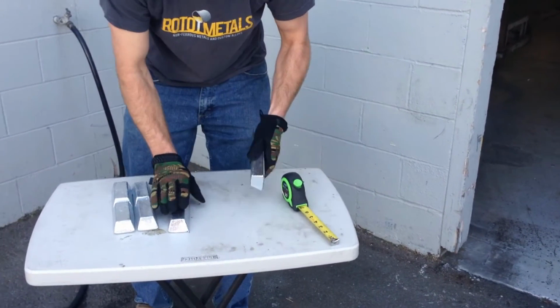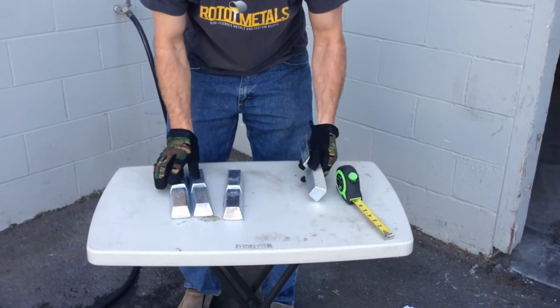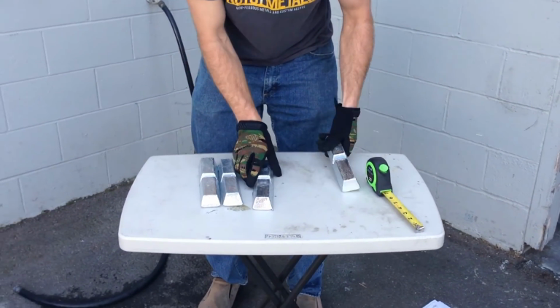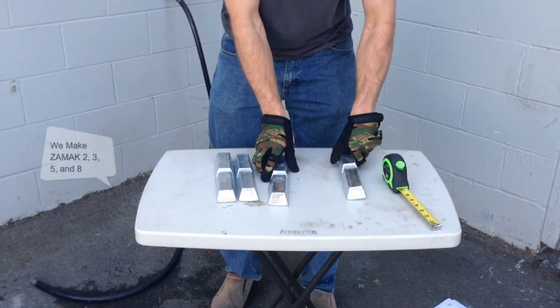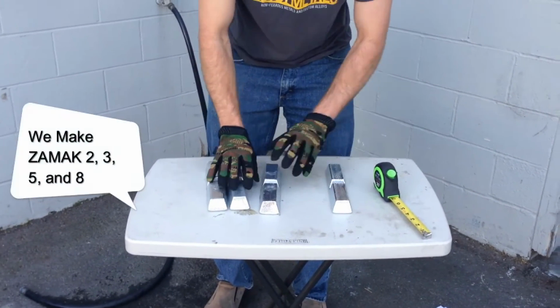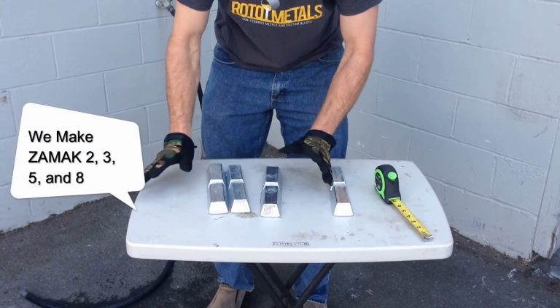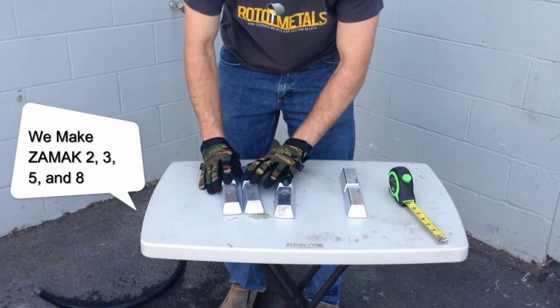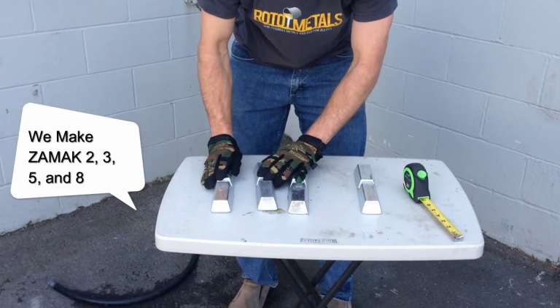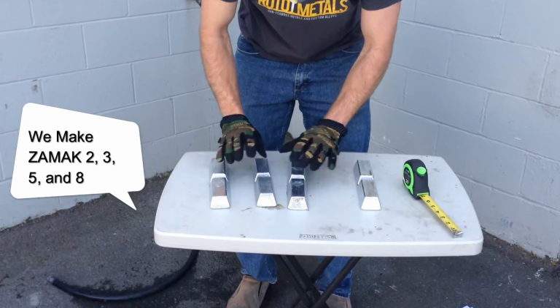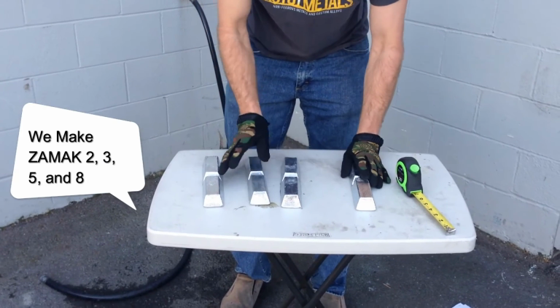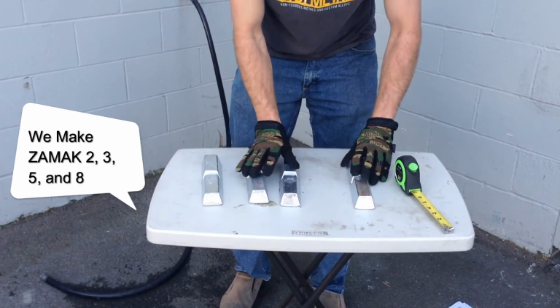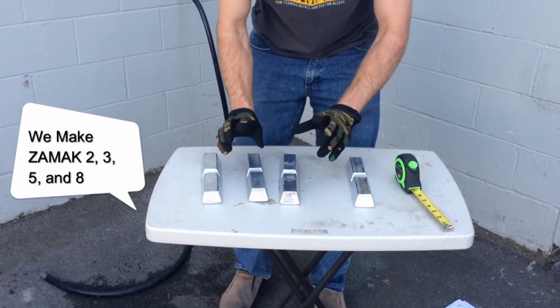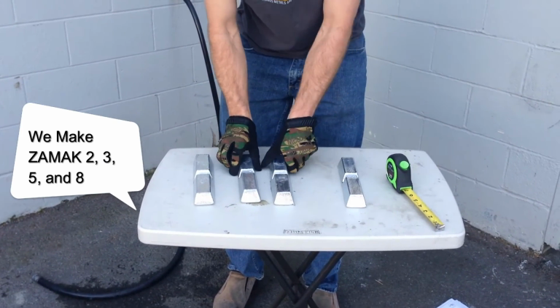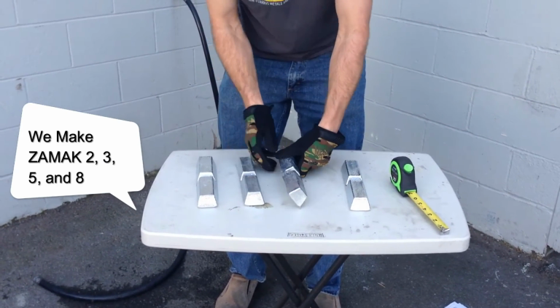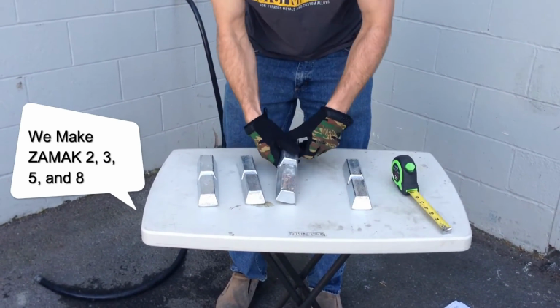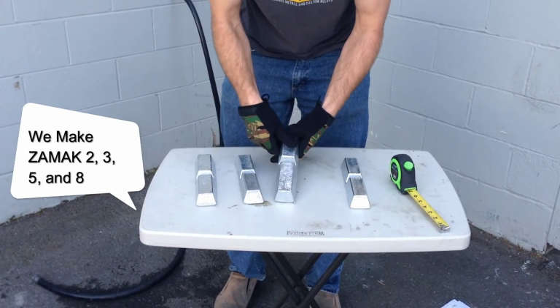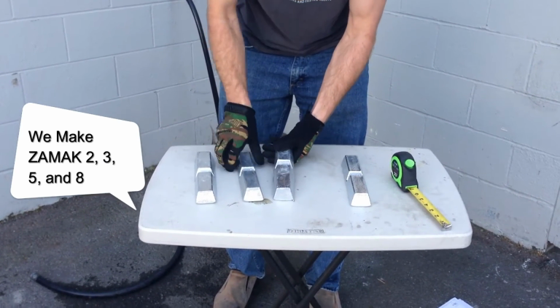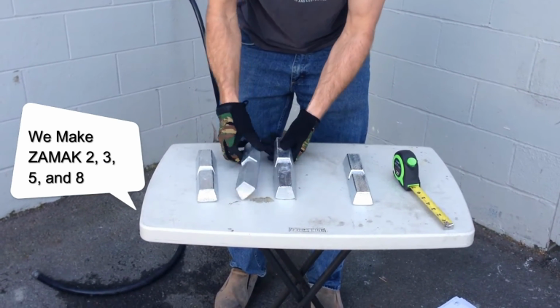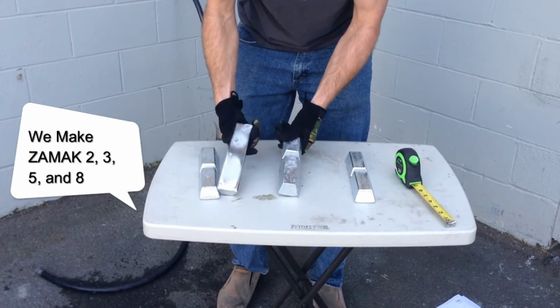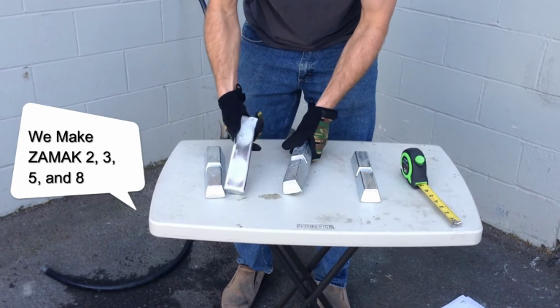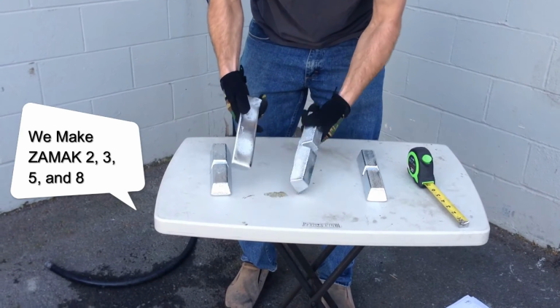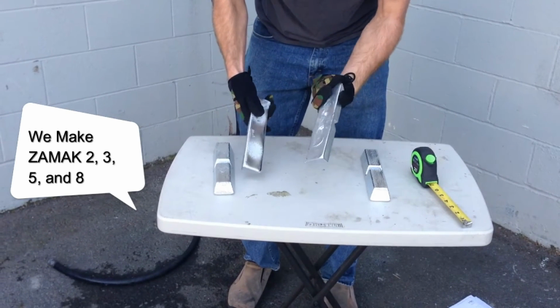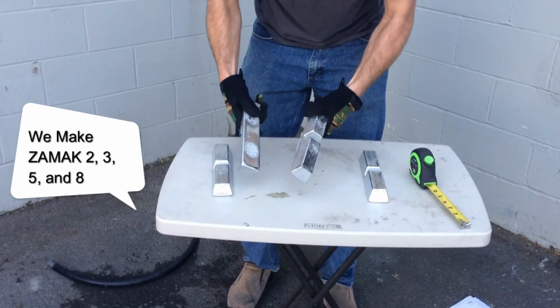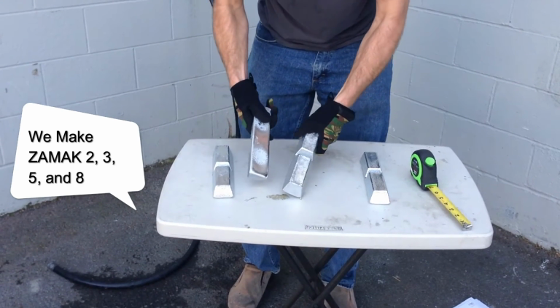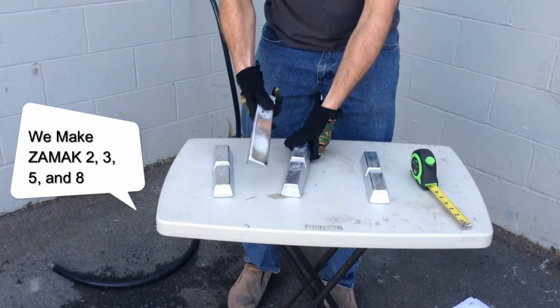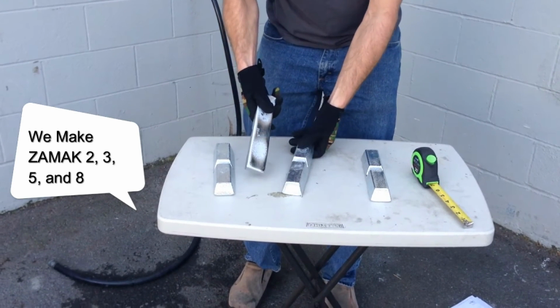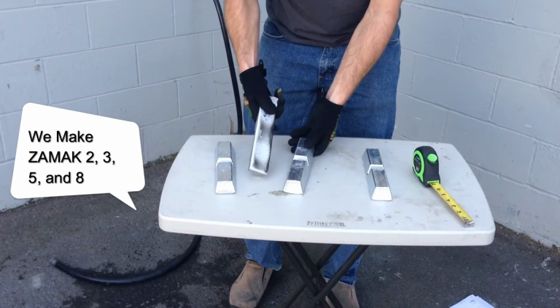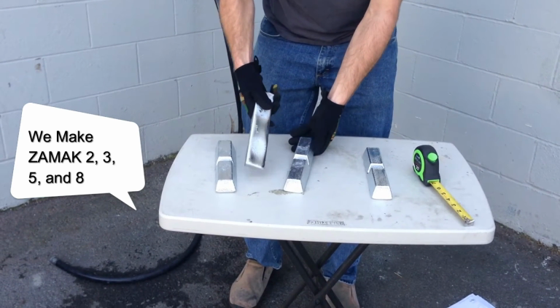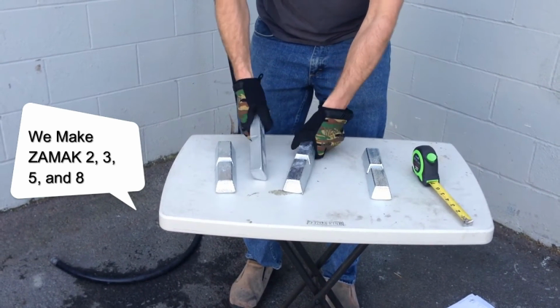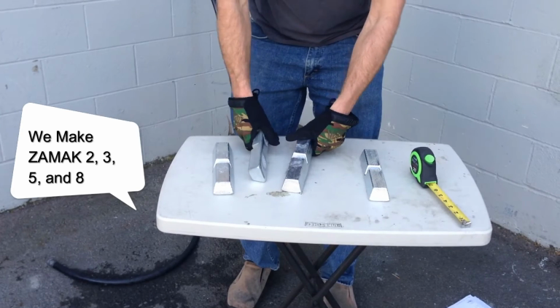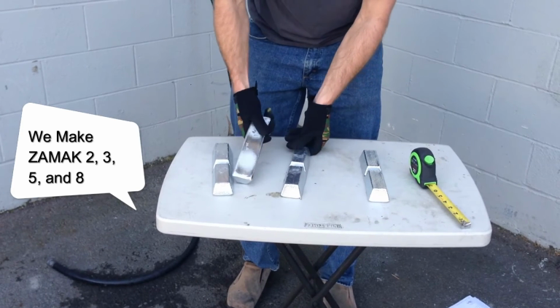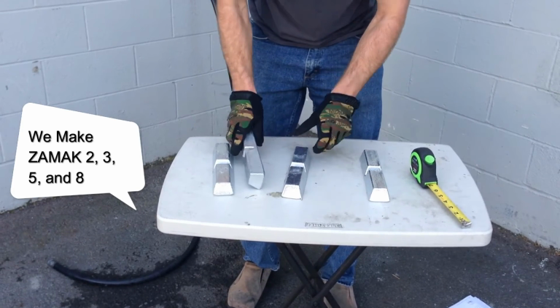I also have here our ZAMAC ingots. They look basically identical — the color is a little different, but not much; it's hard to see. But we have our different ZAMAC alloys in both ZAMAC 2, 3, 5, and 8.